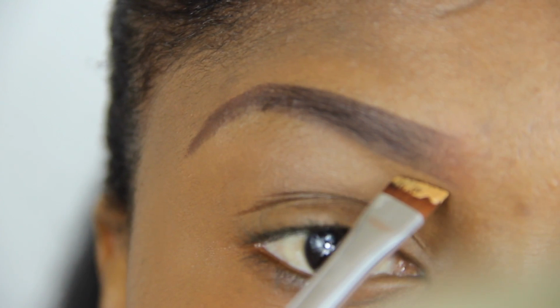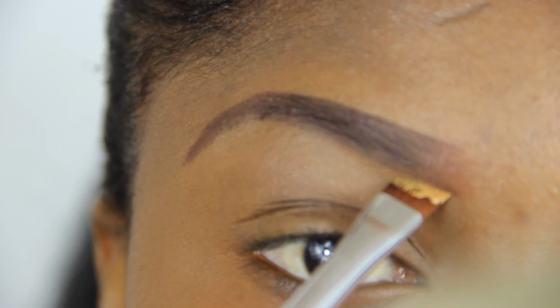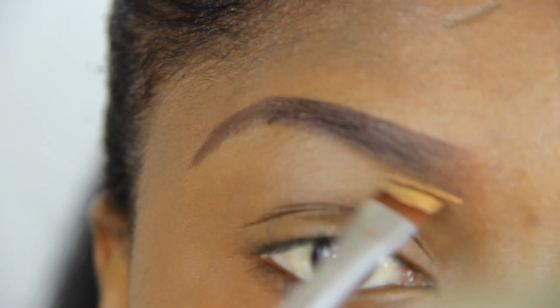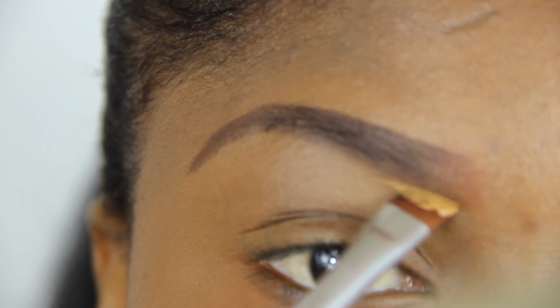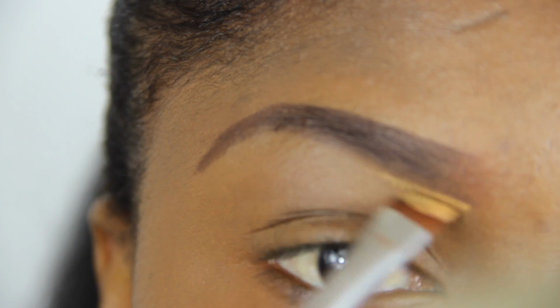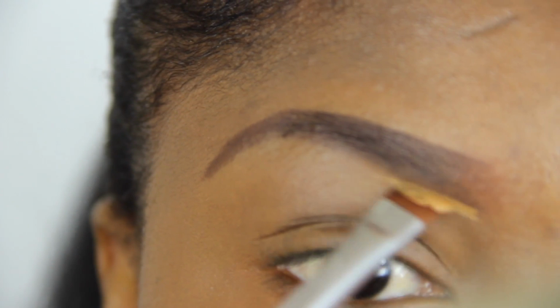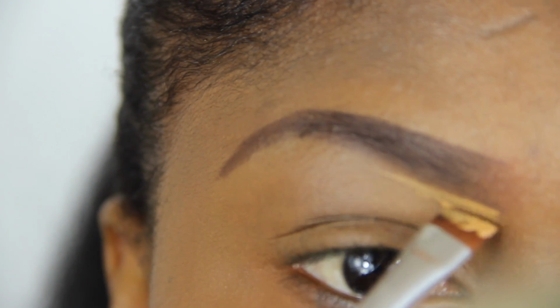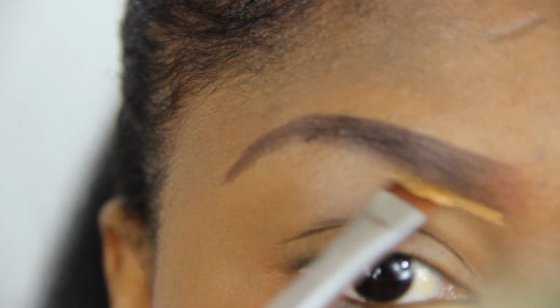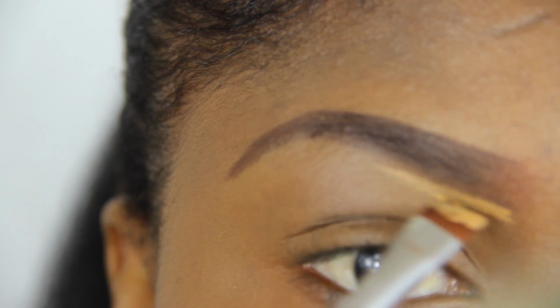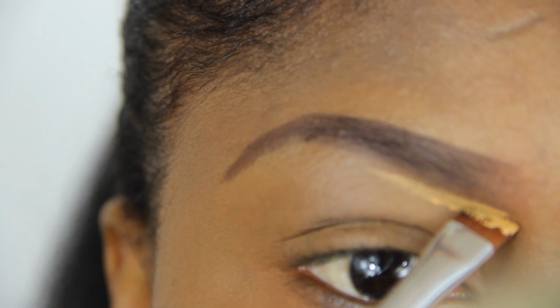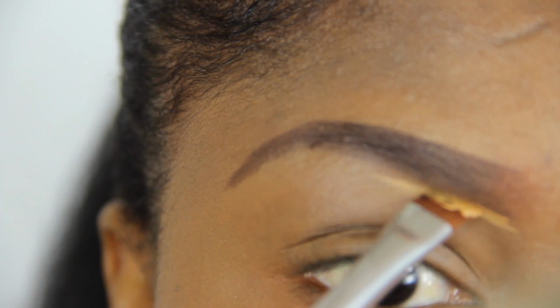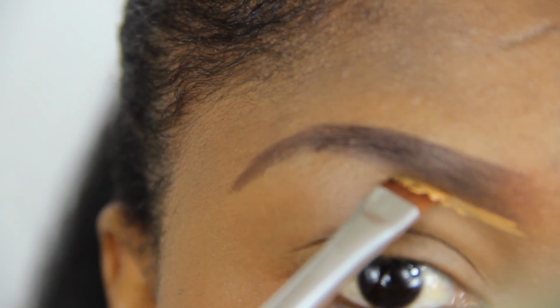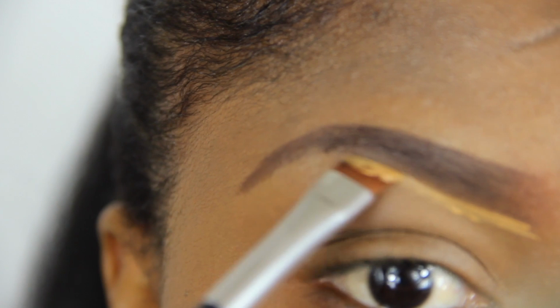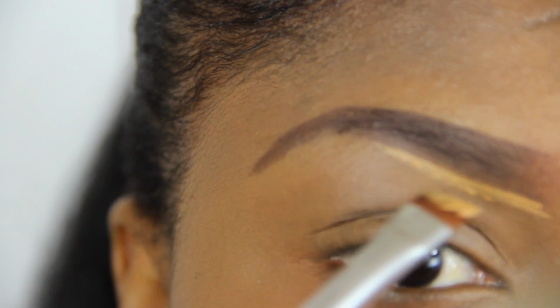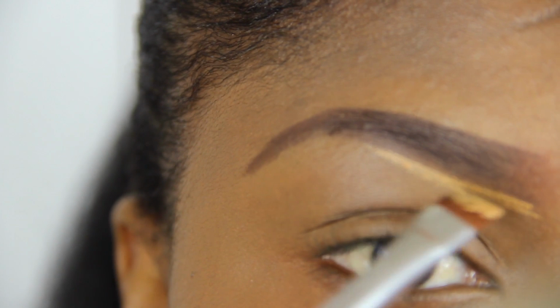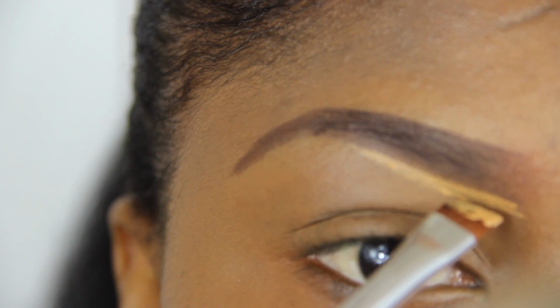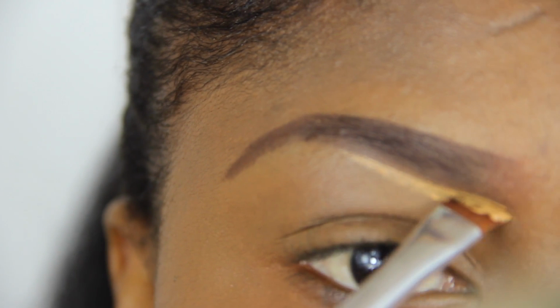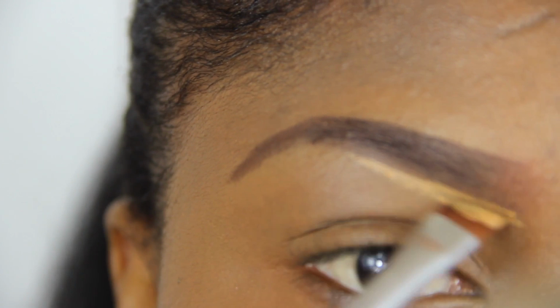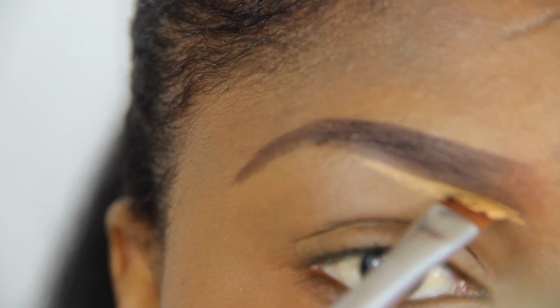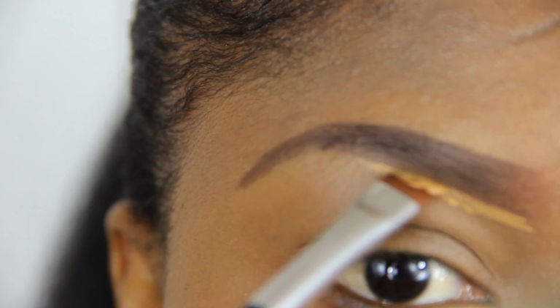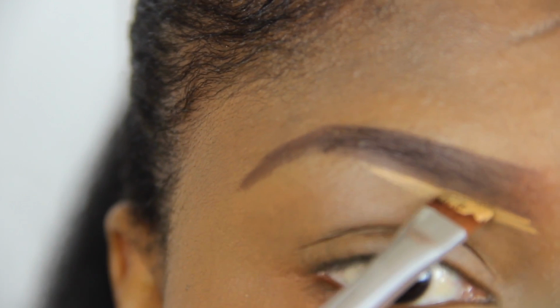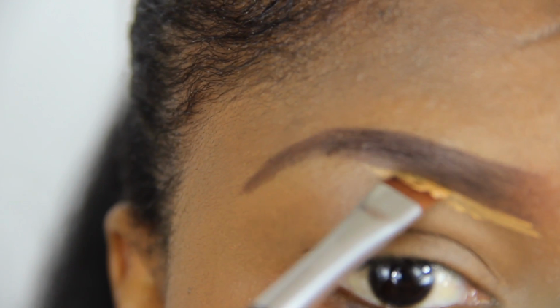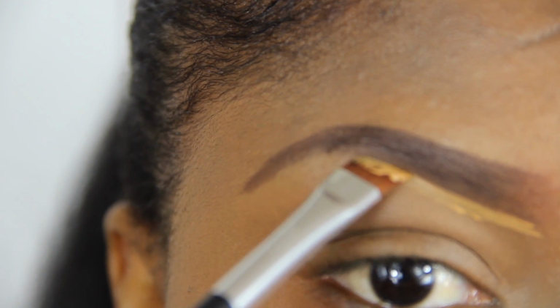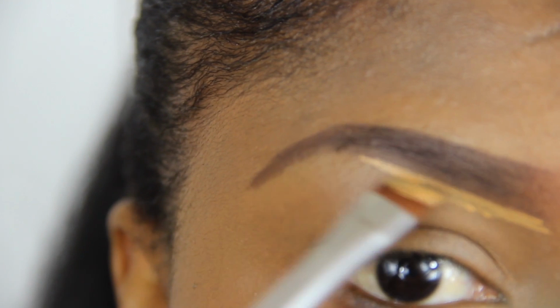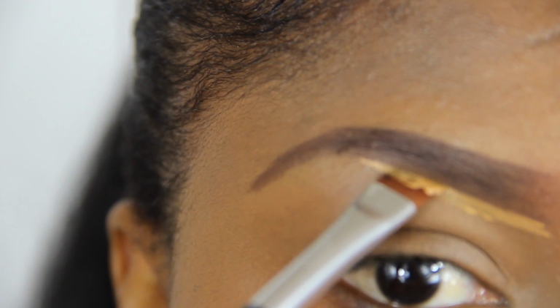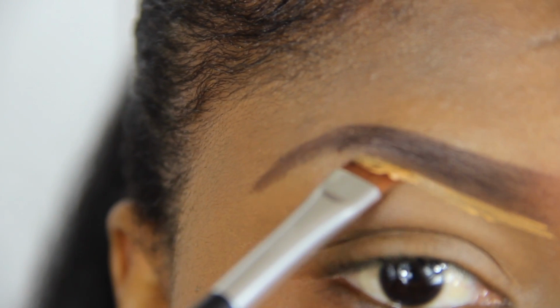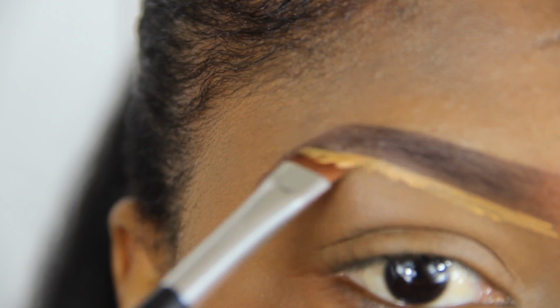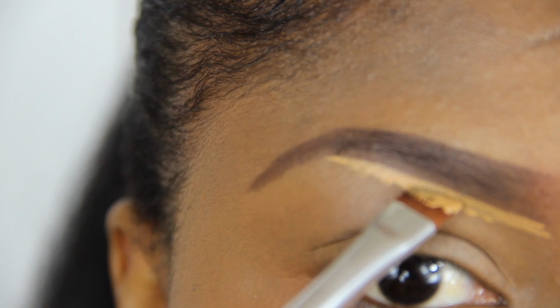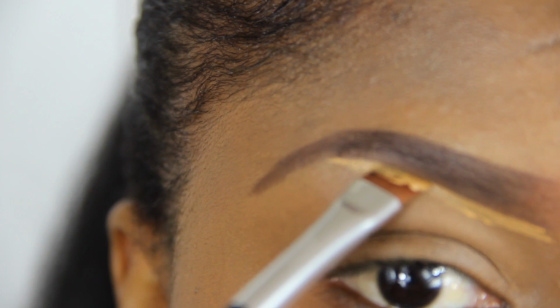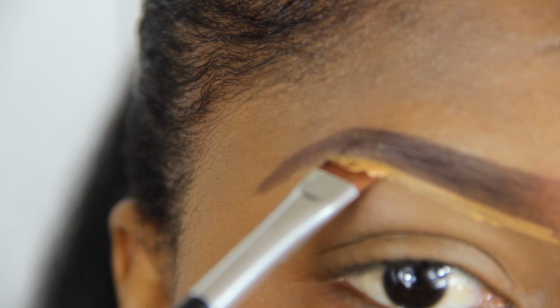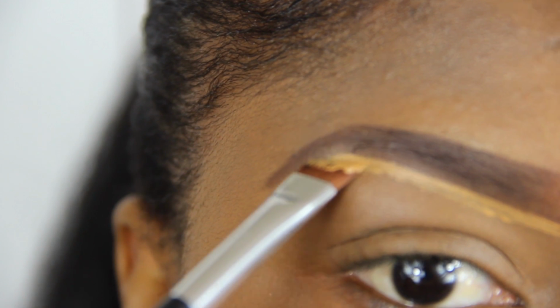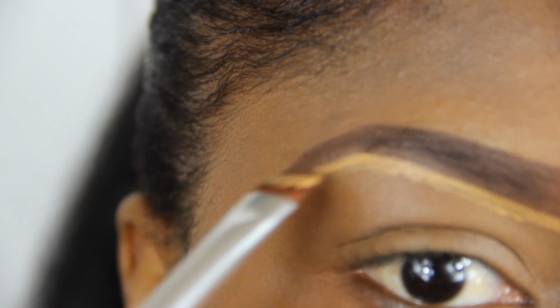Using an angle brush dipped into Elegal Pore Concealer, I am now cleaning off any mistakes and defining my brows.